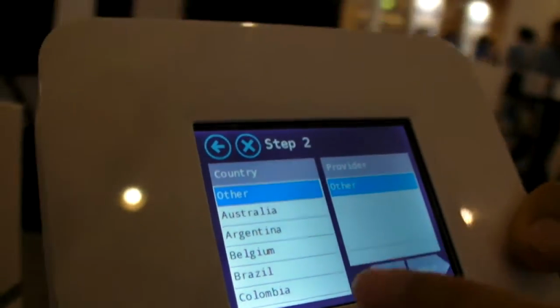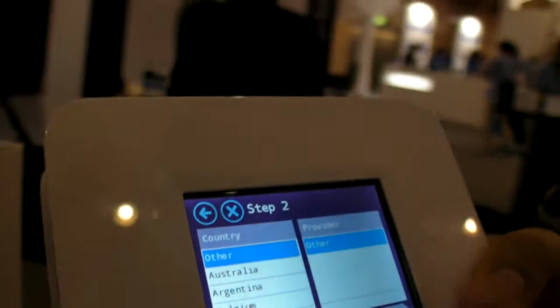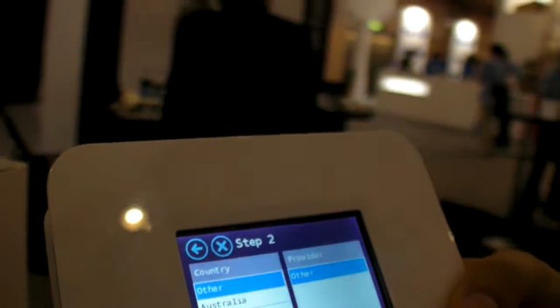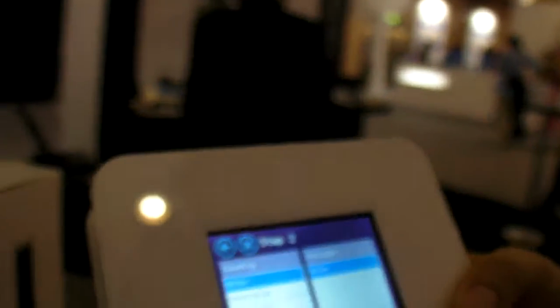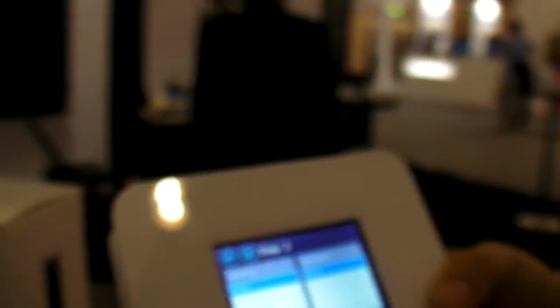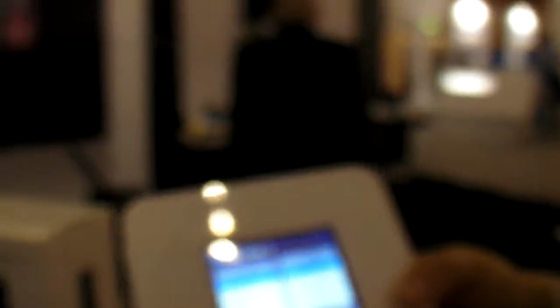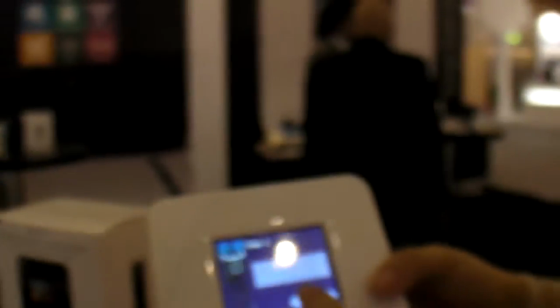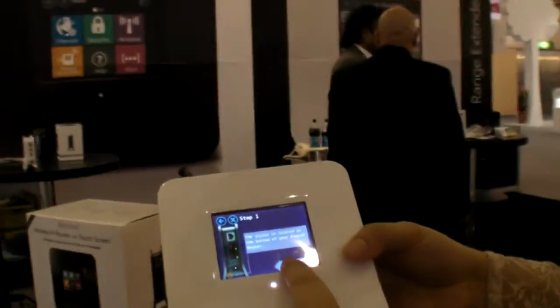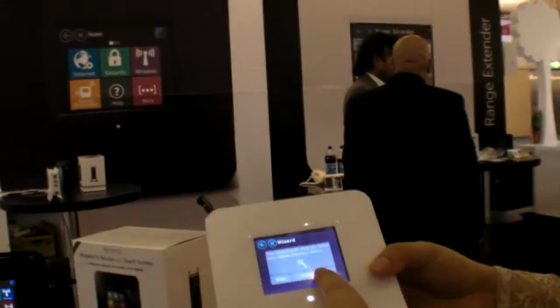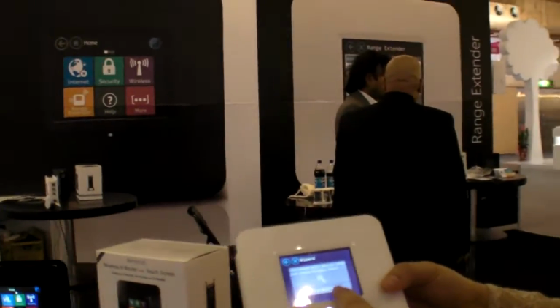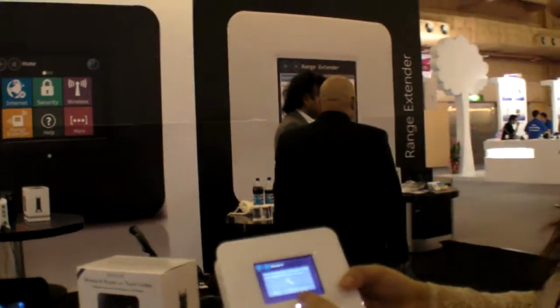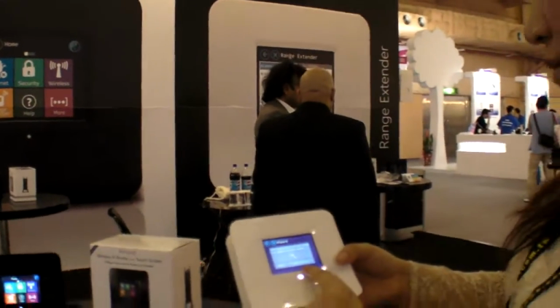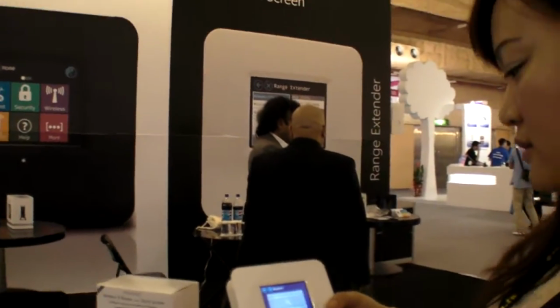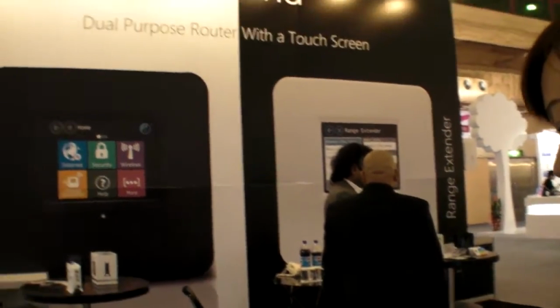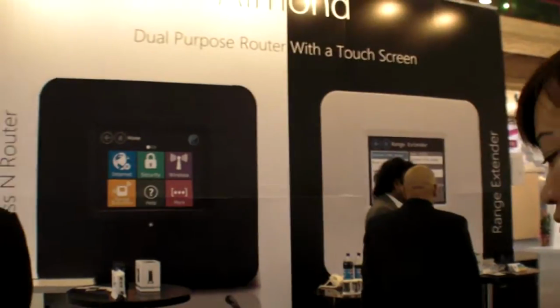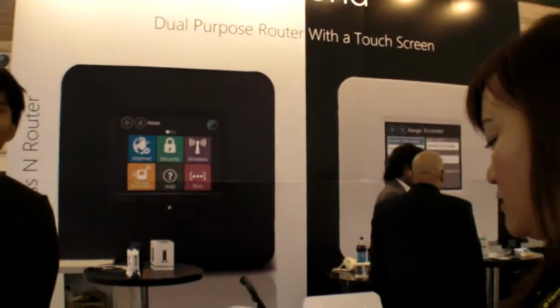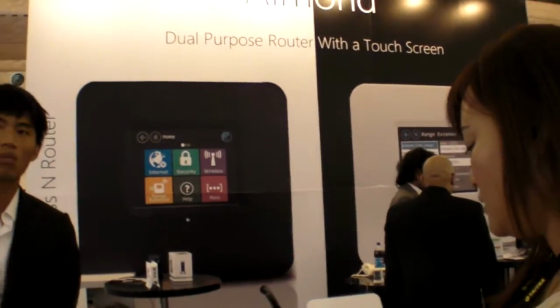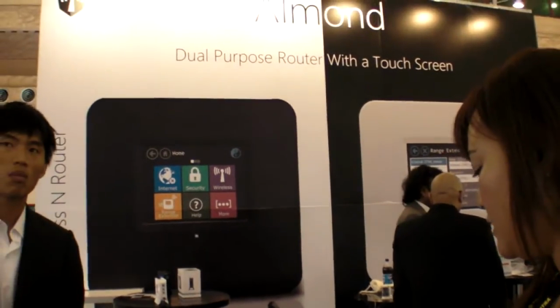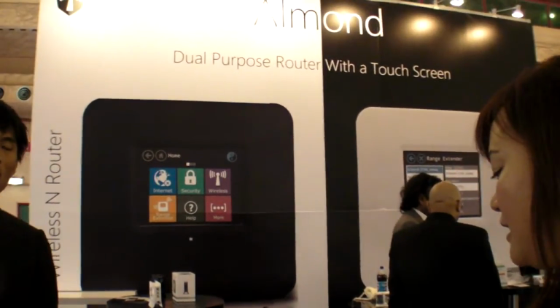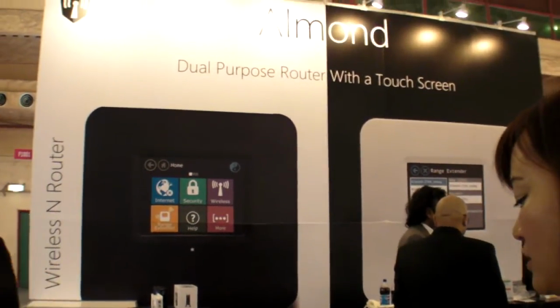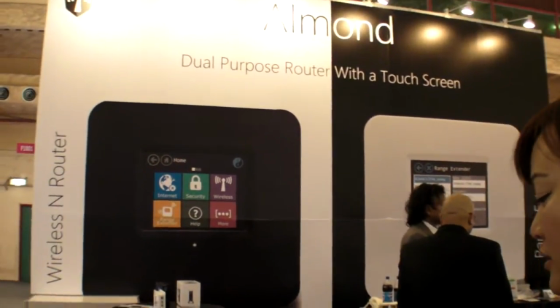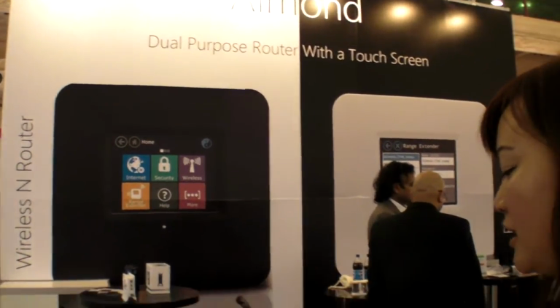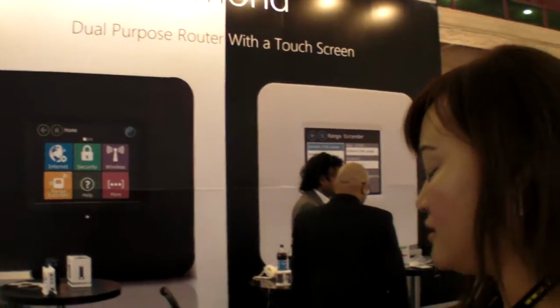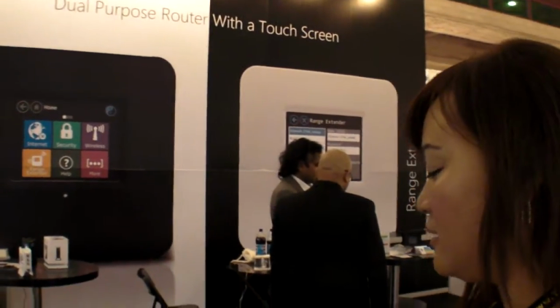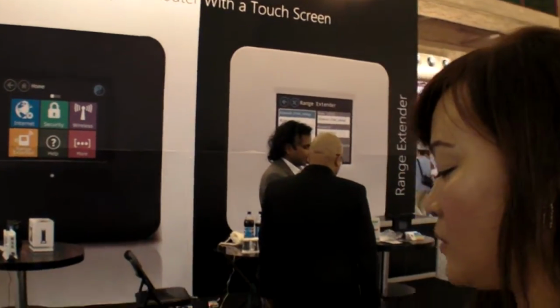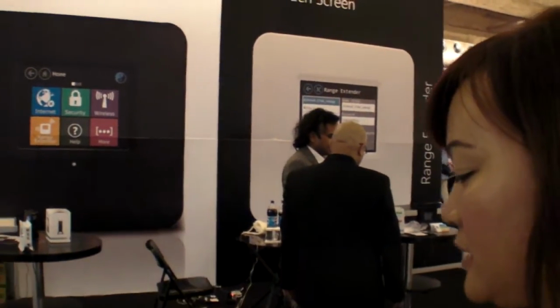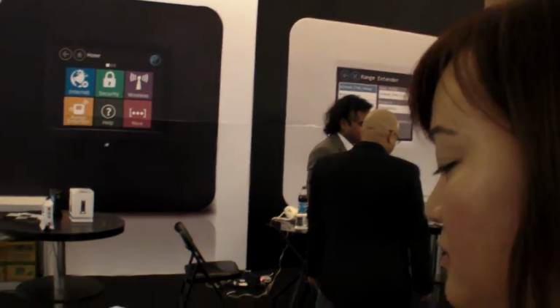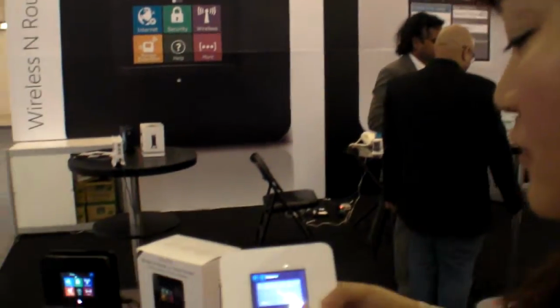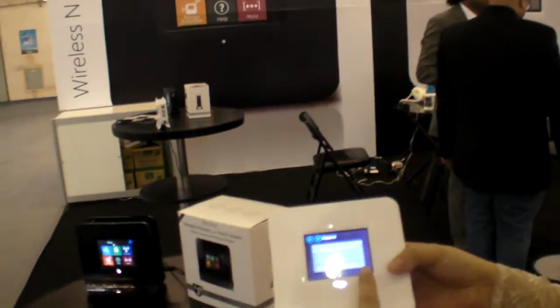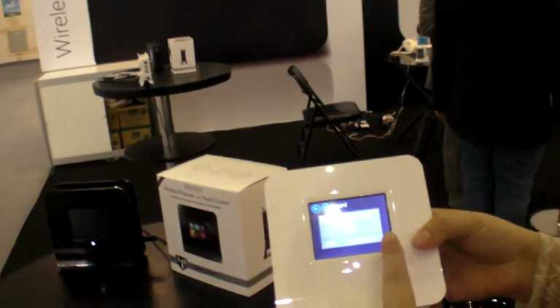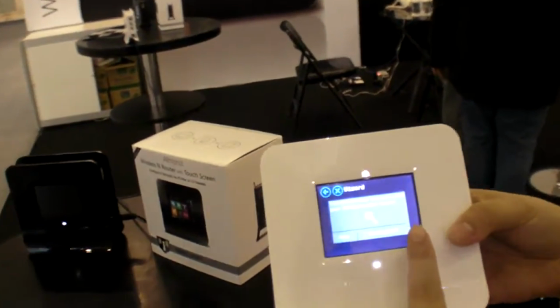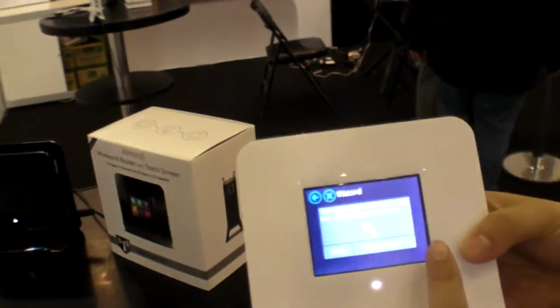So it can do everything like a router? All the features are here? Router and modem for this one — modem and router.